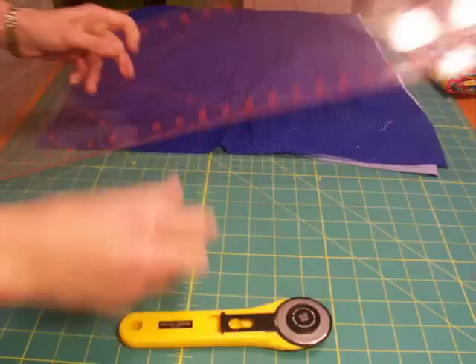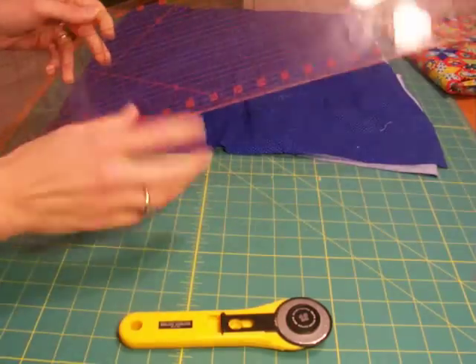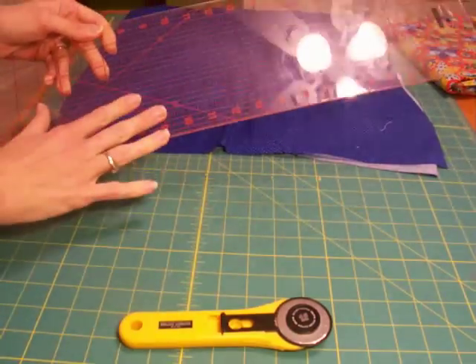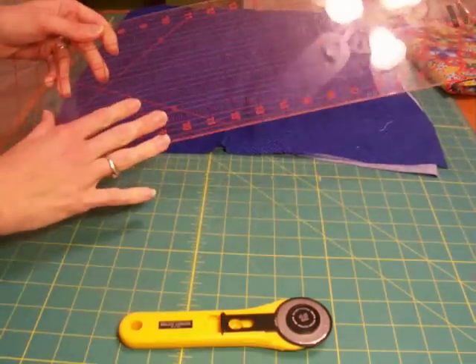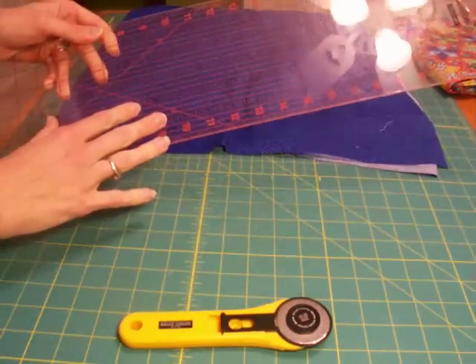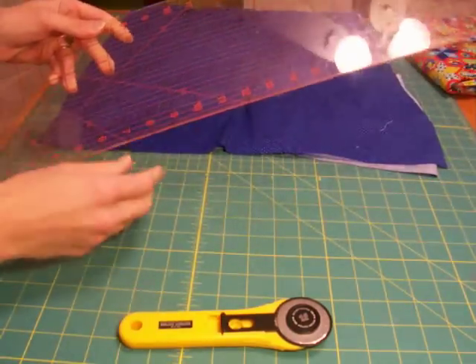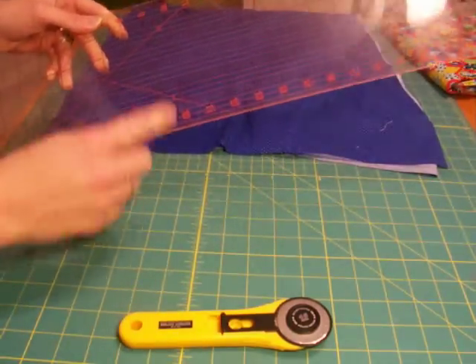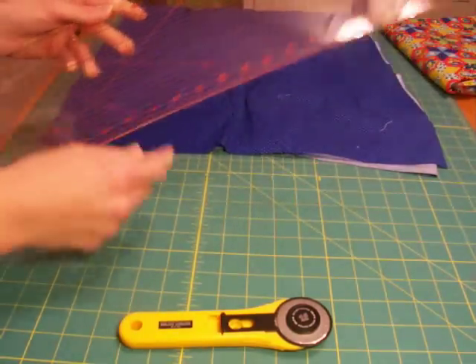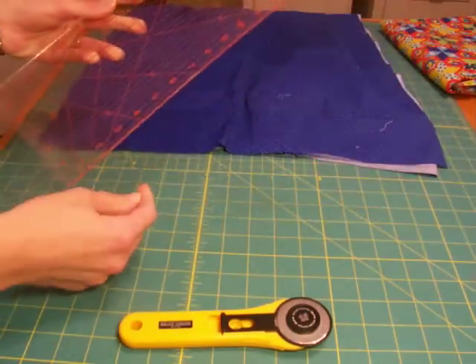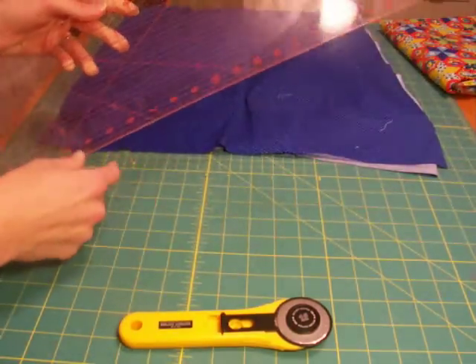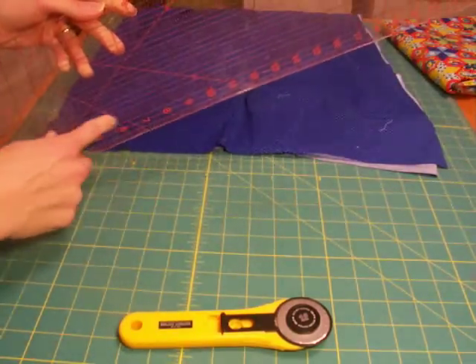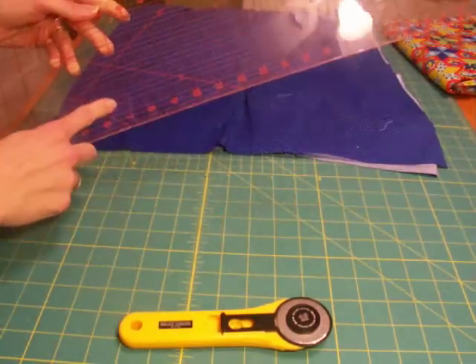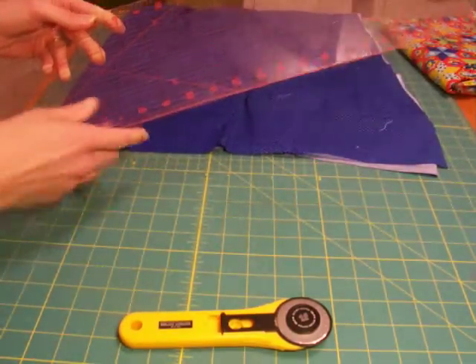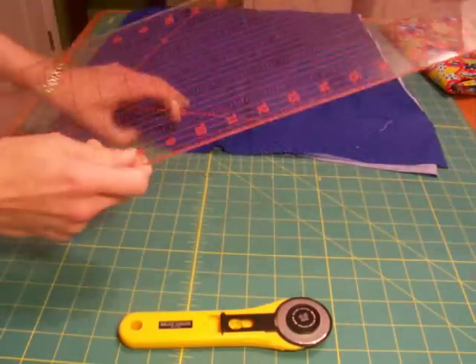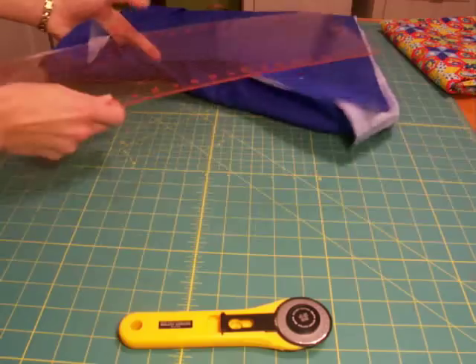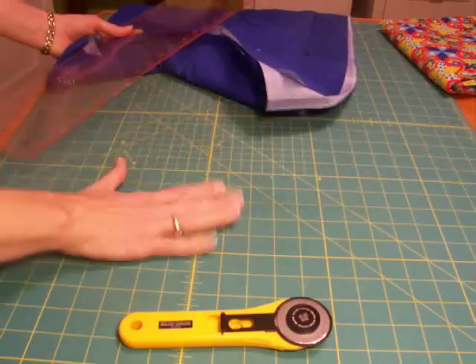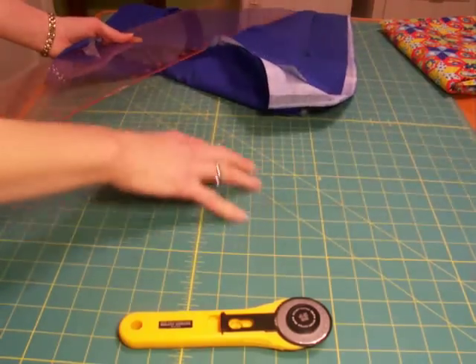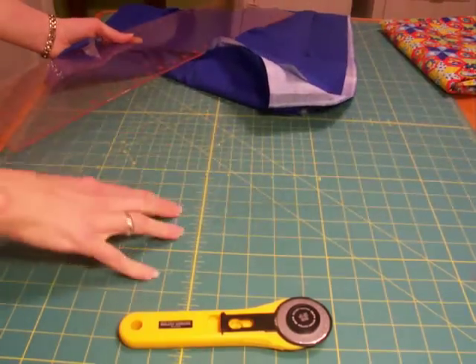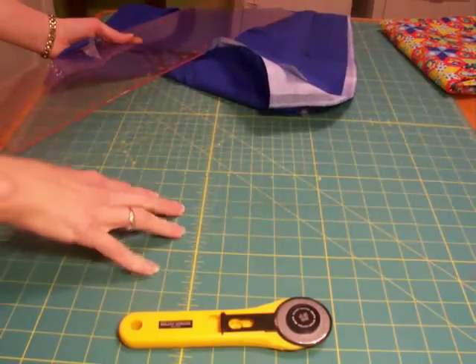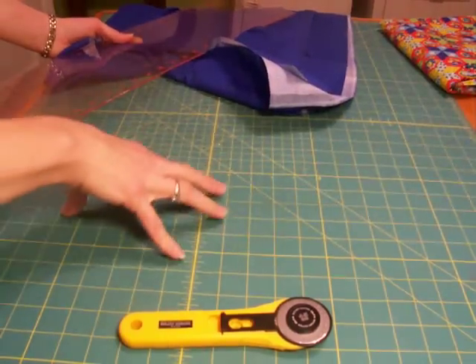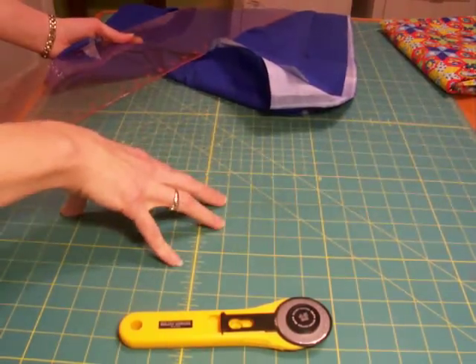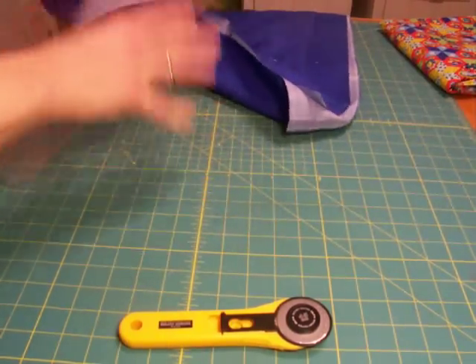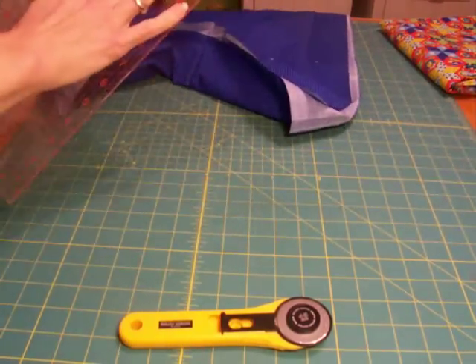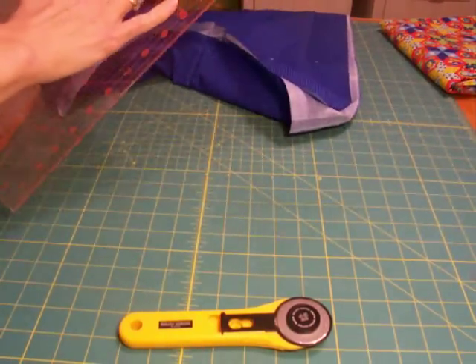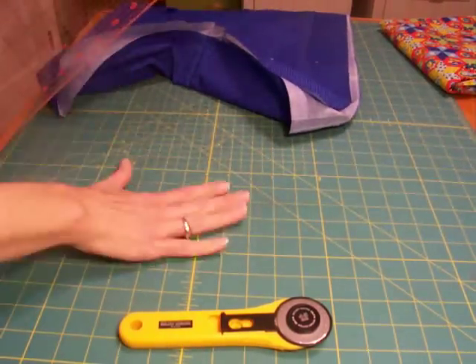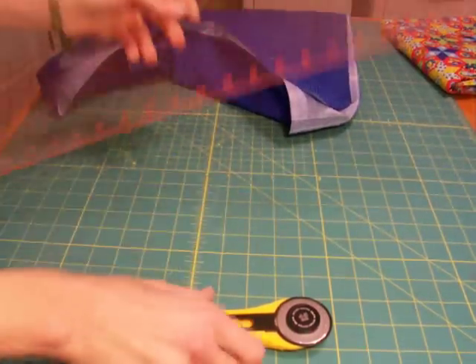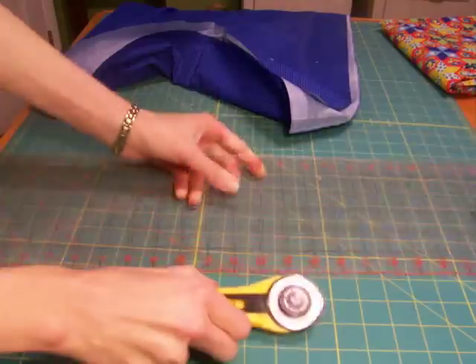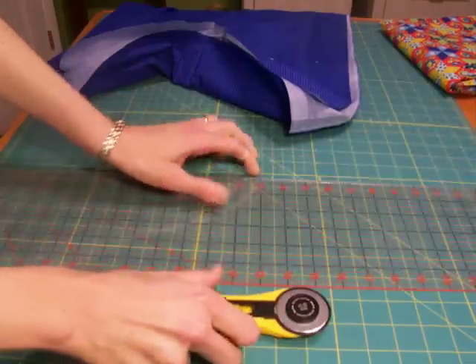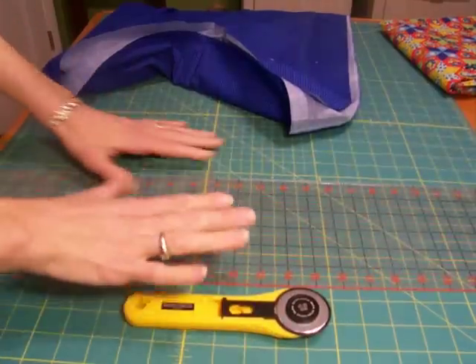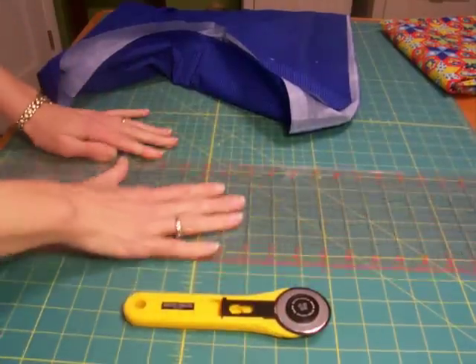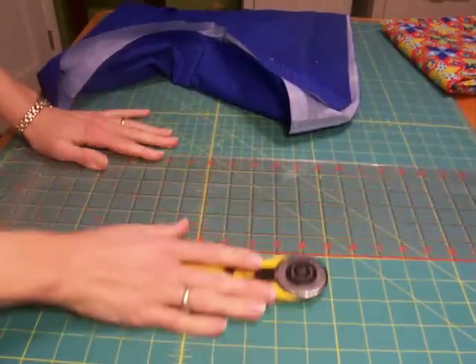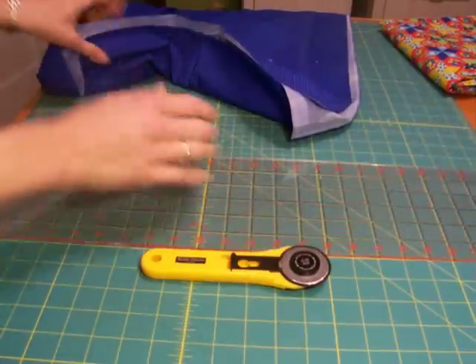You also need some sort of clear plastic cutting mat. The 6x24 inch is by far my favorite. And then you need a self-healing mat to go underneath. This is a cutting ruler and then a self-healing mat. So those are the three tools you need.